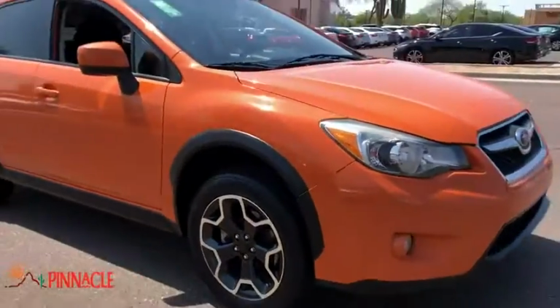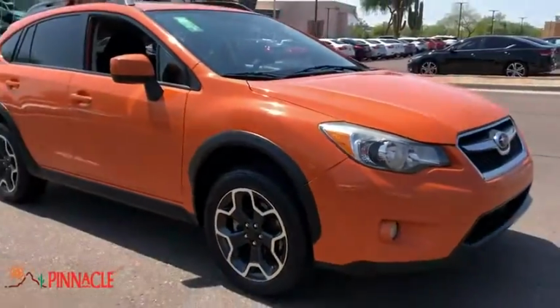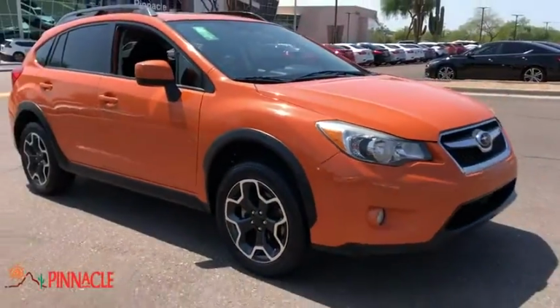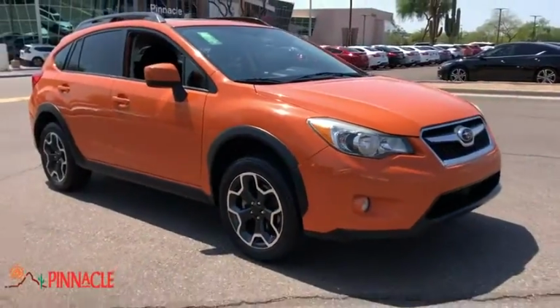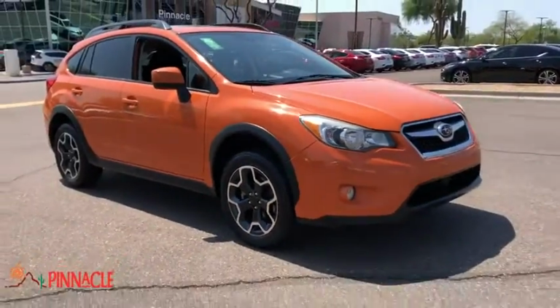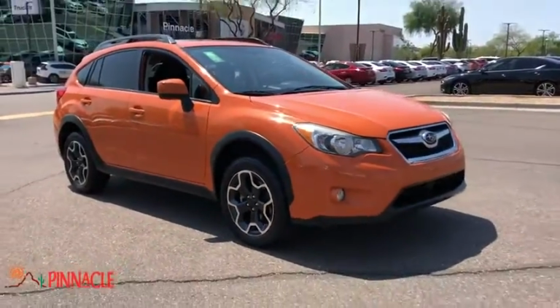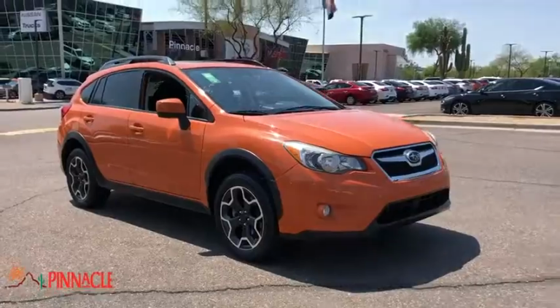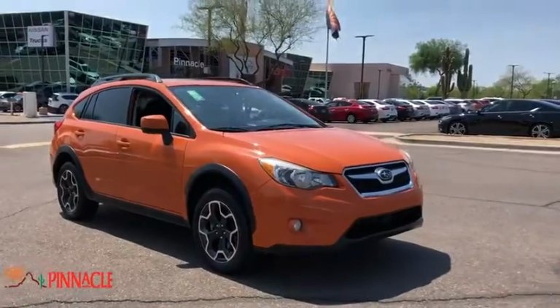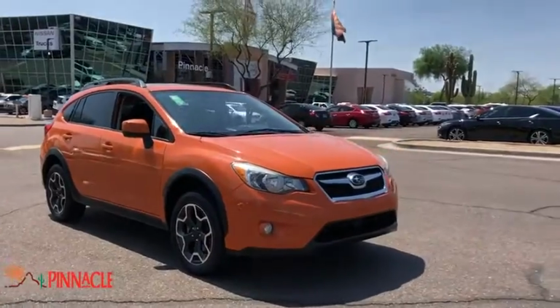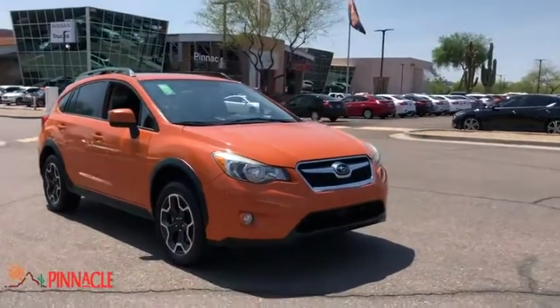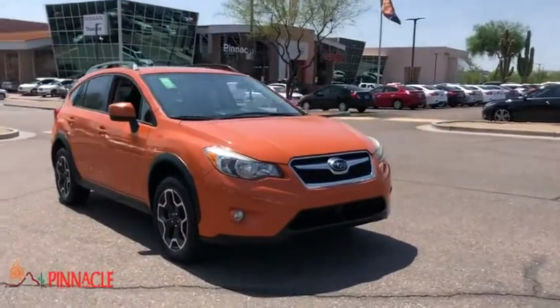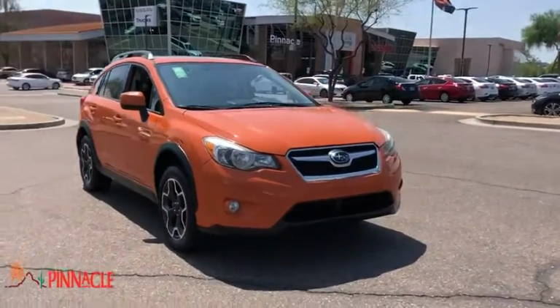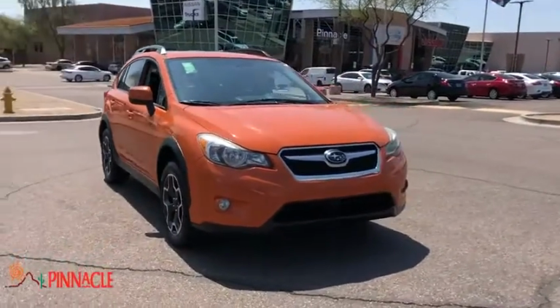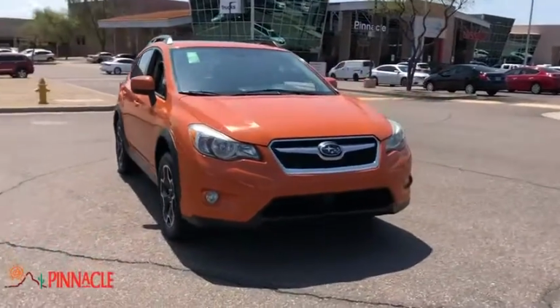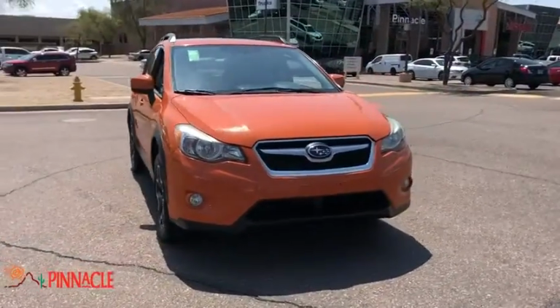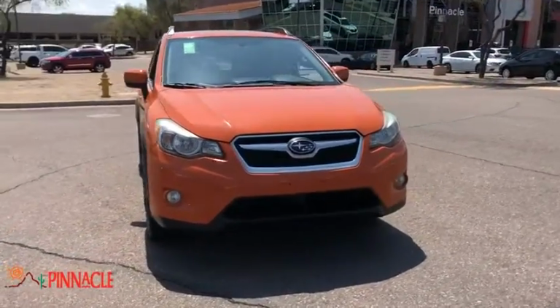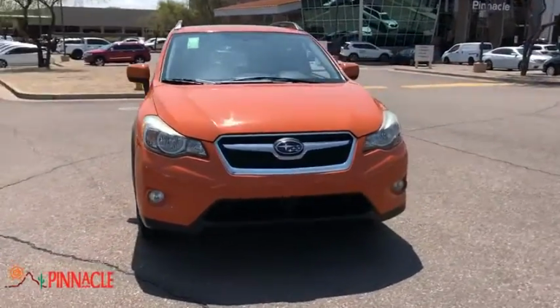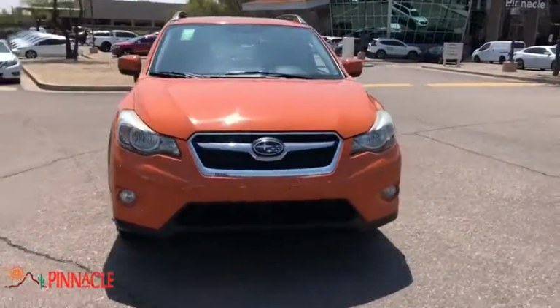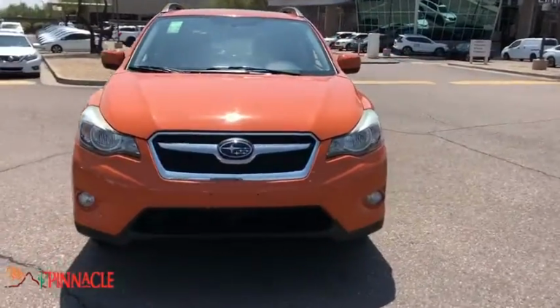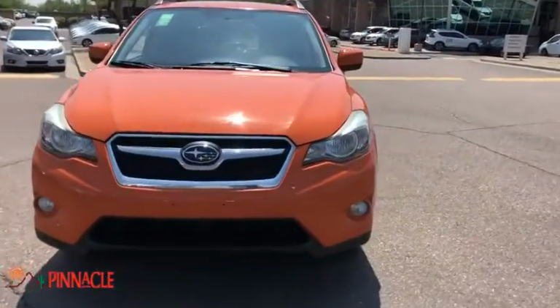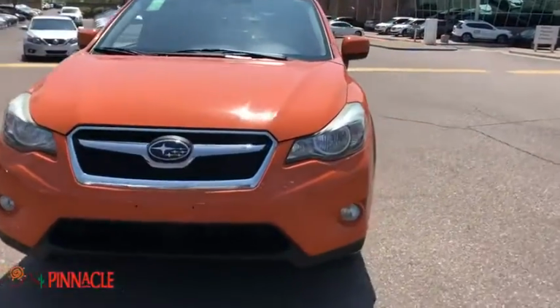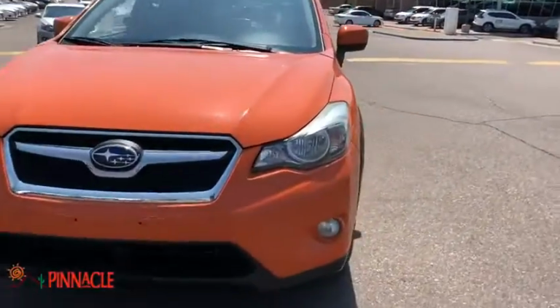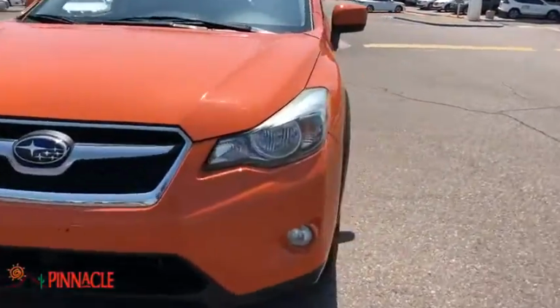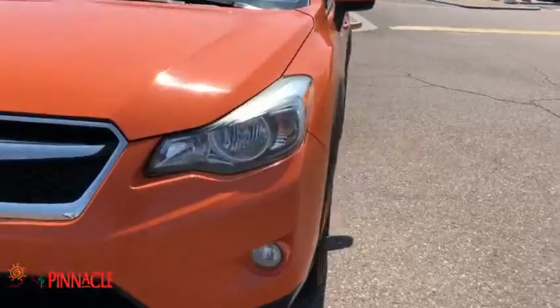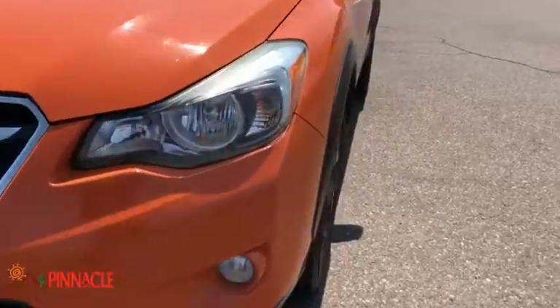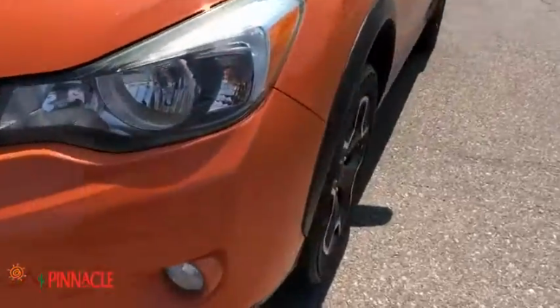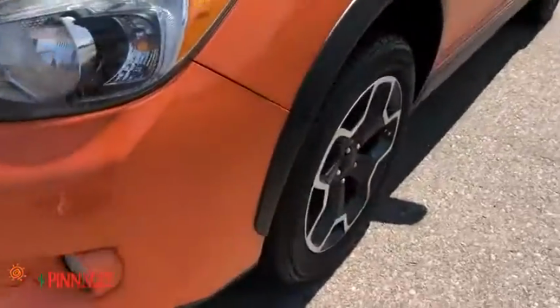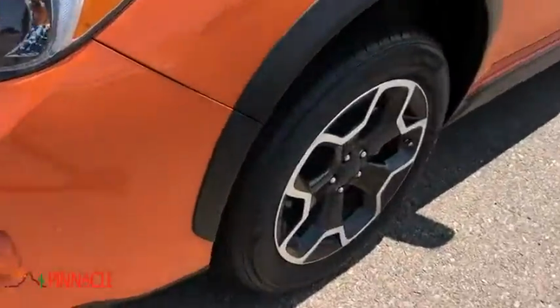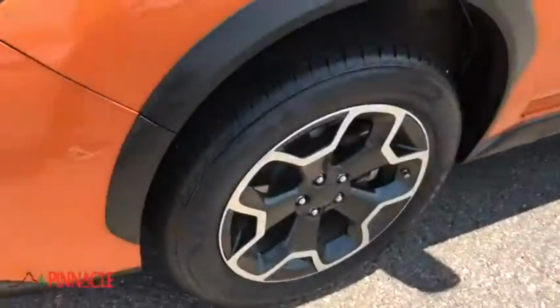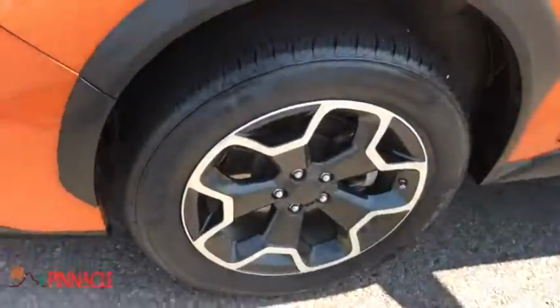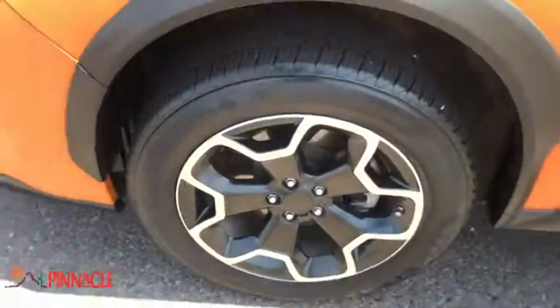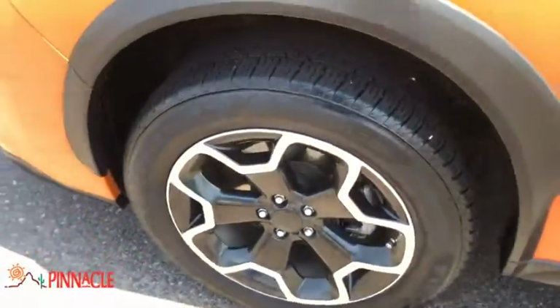And since it's a Subaru, you know the XV Crosstrek is built to last. This vehicle has less than 80,000 miles. Here are some of this vehicle's great options.